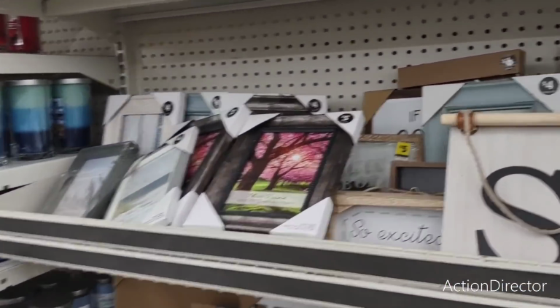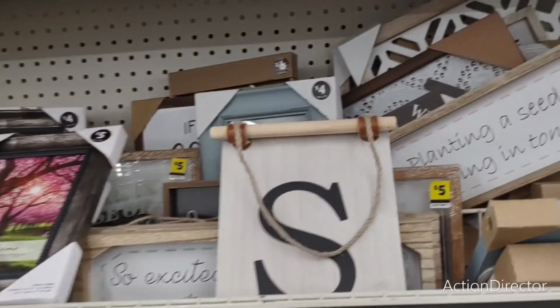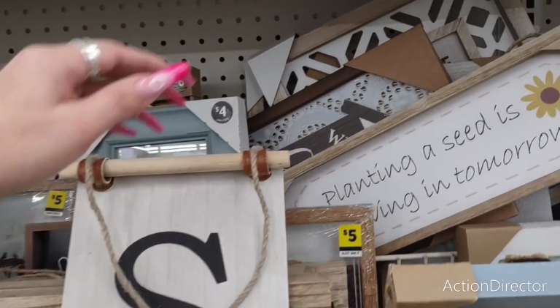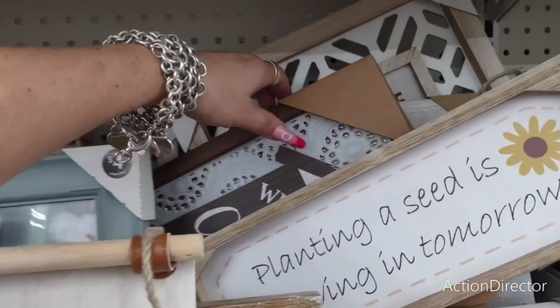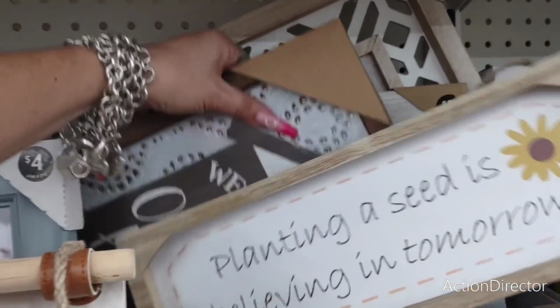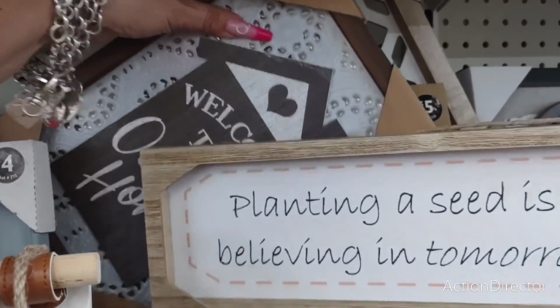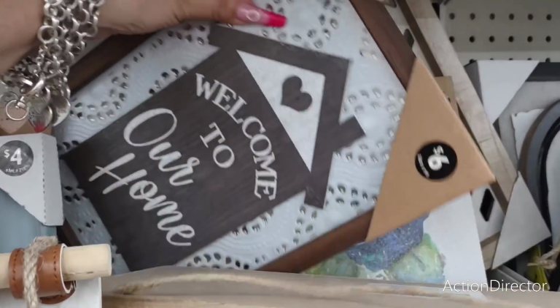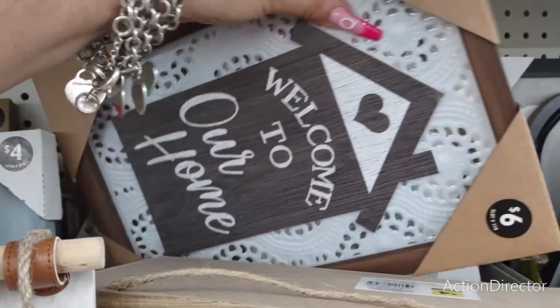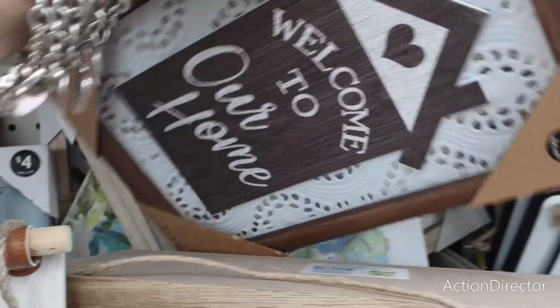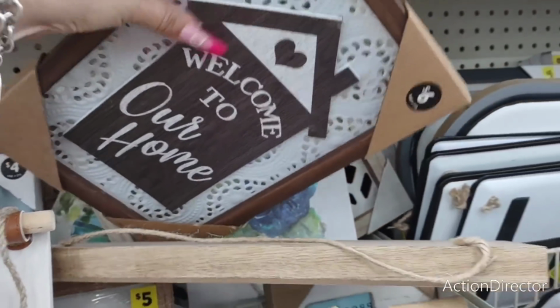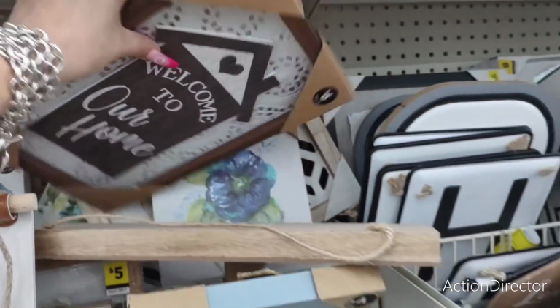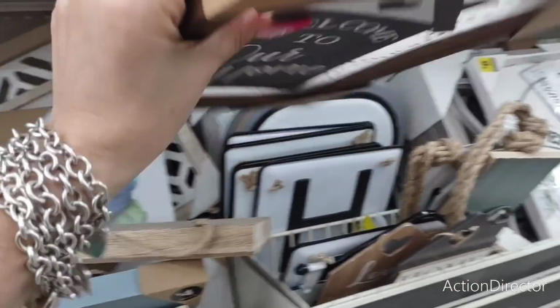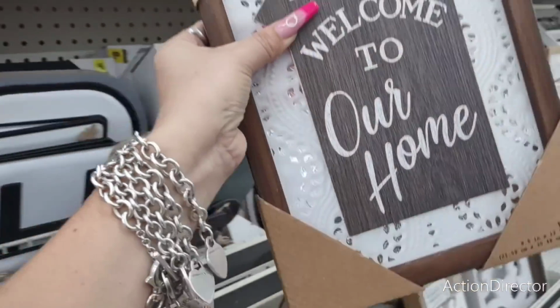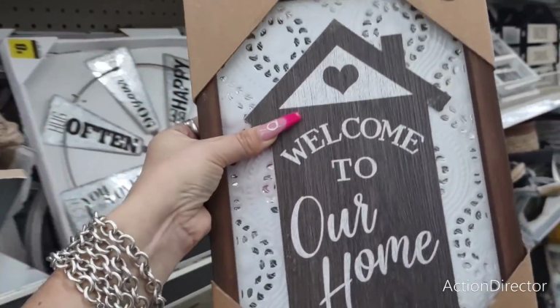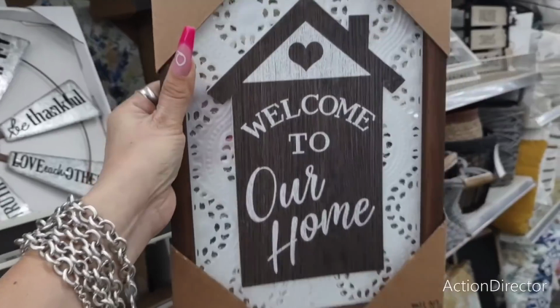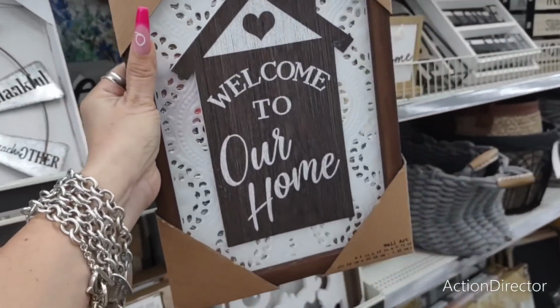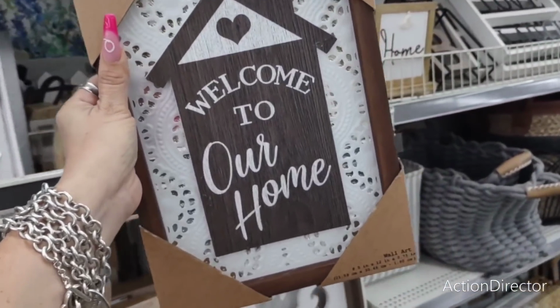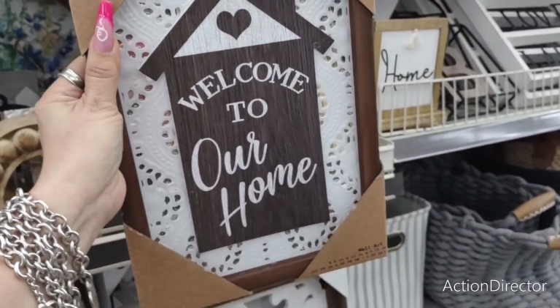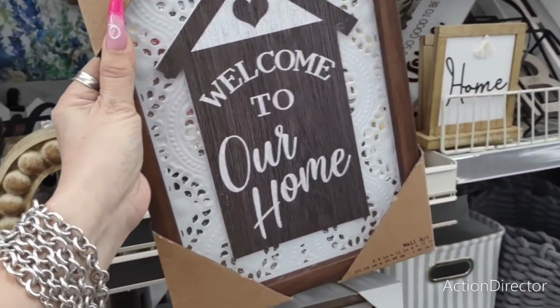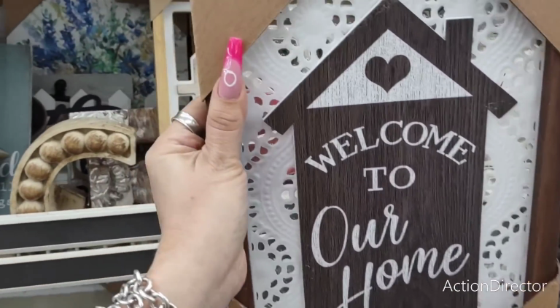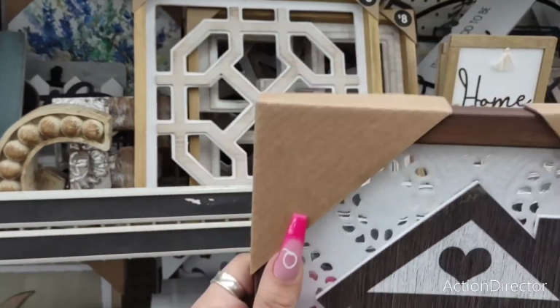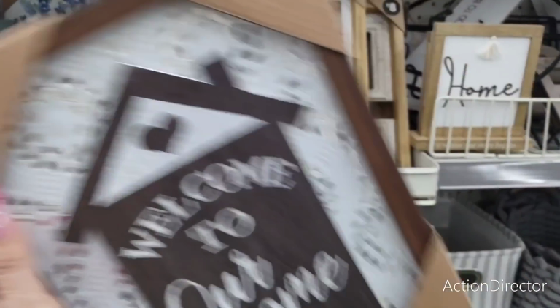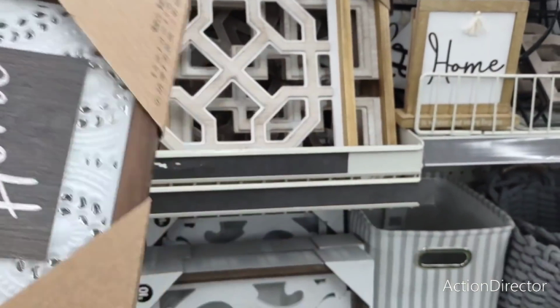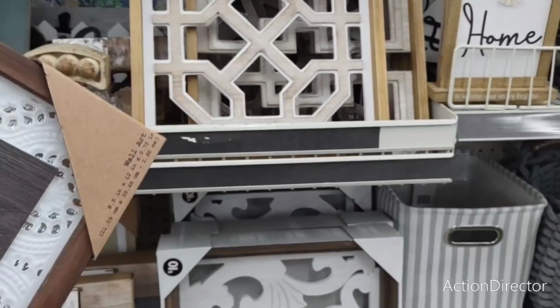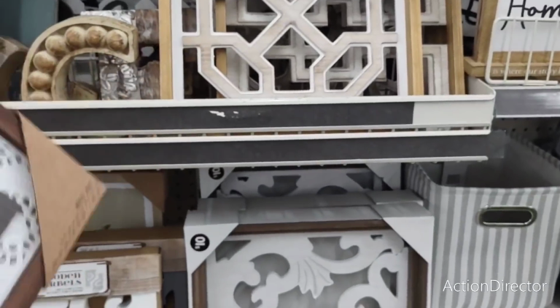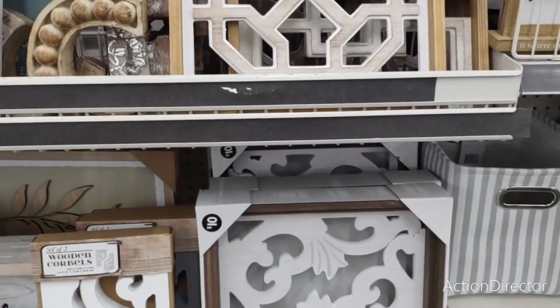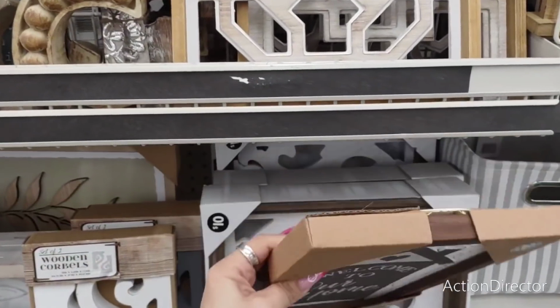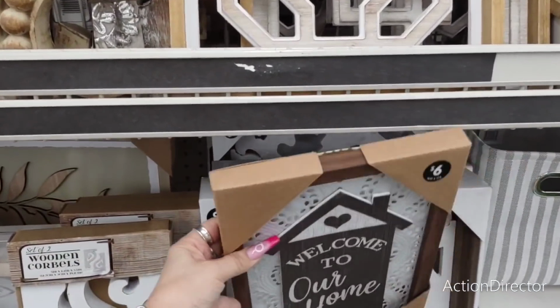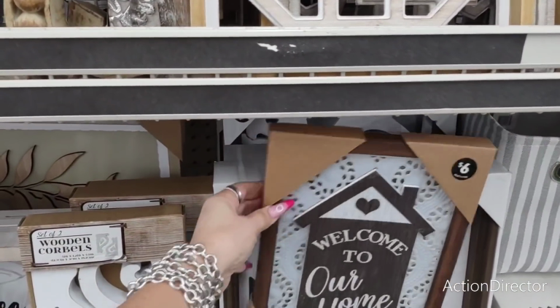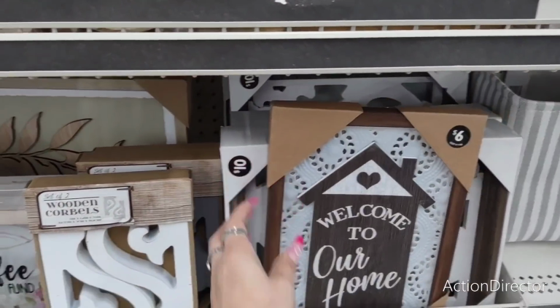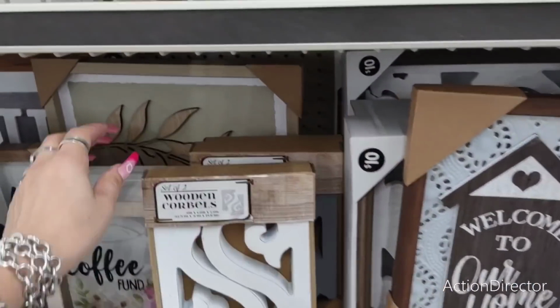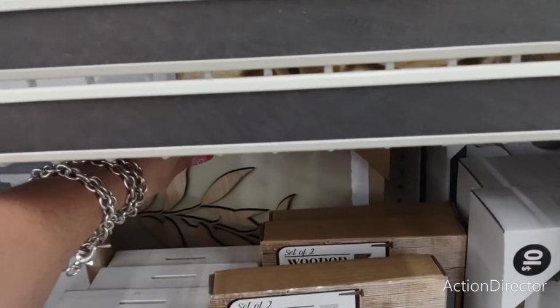Let's see what this says — it looks cool. 'Welcome to Our House' — this is six dollars. I do like this, it's cute. It's plastic, by the way.